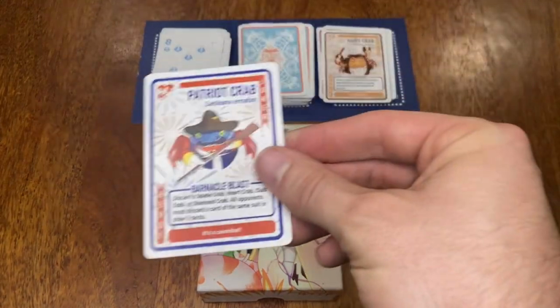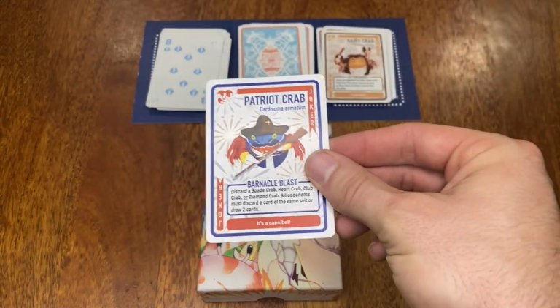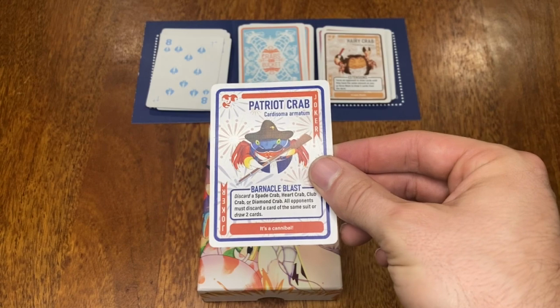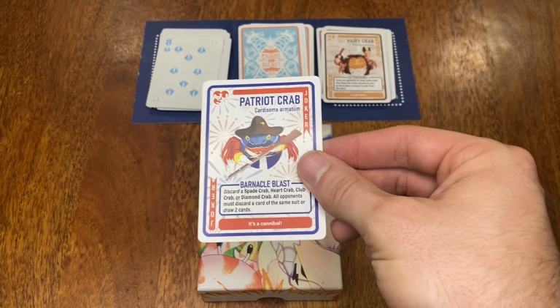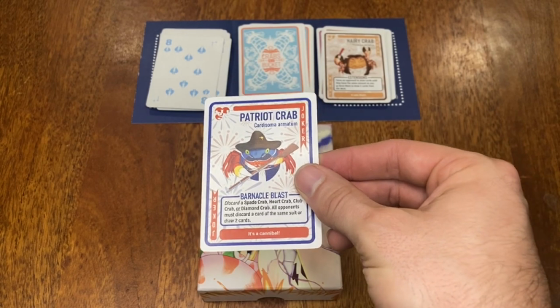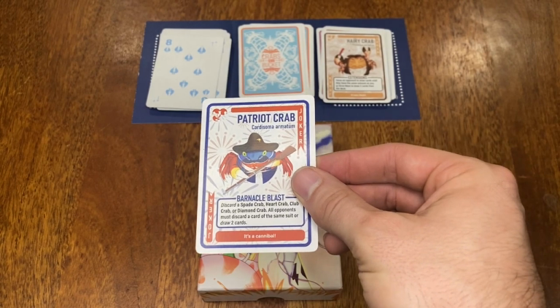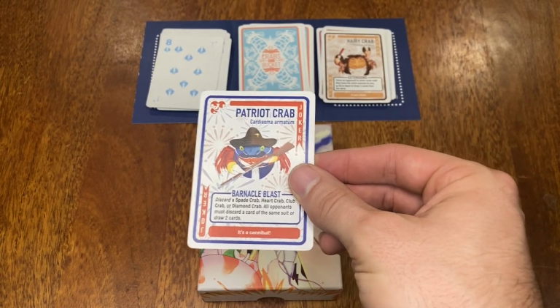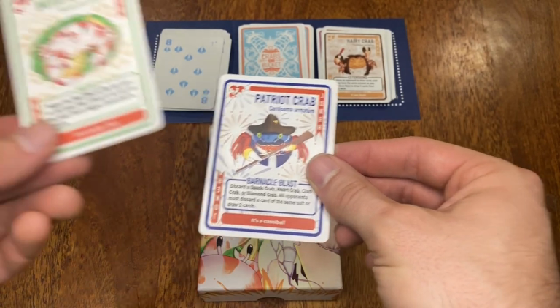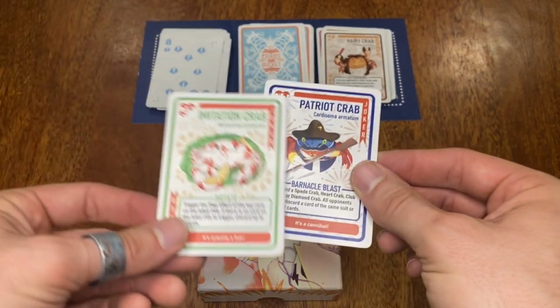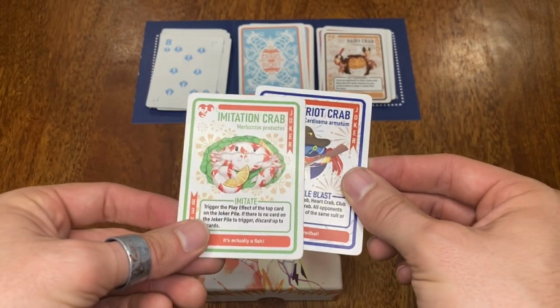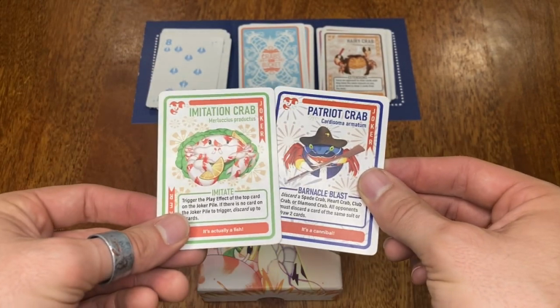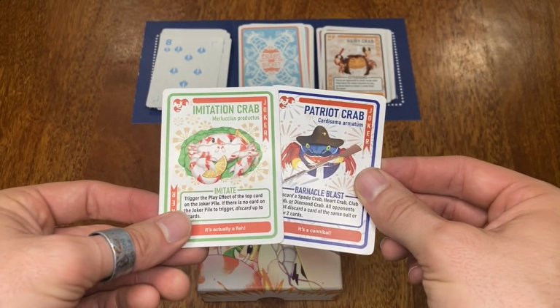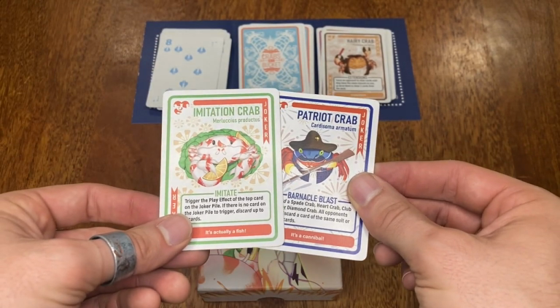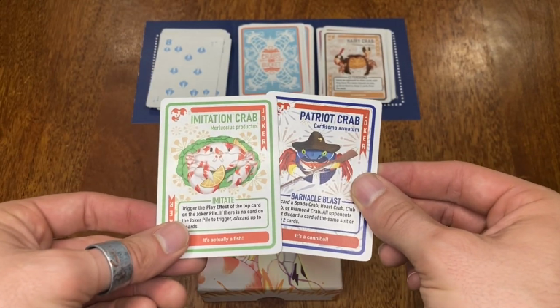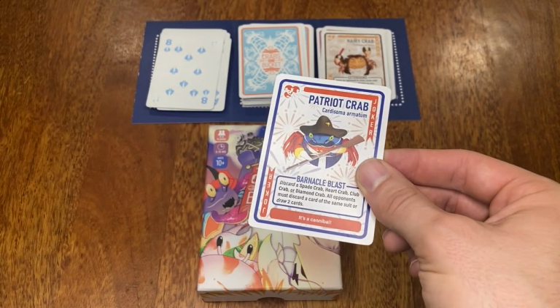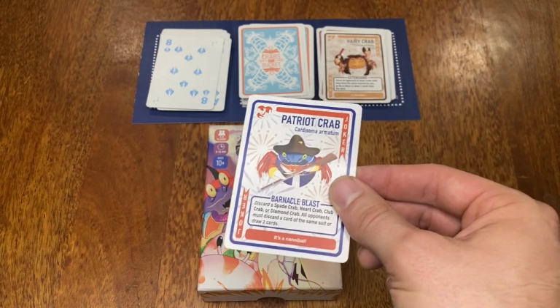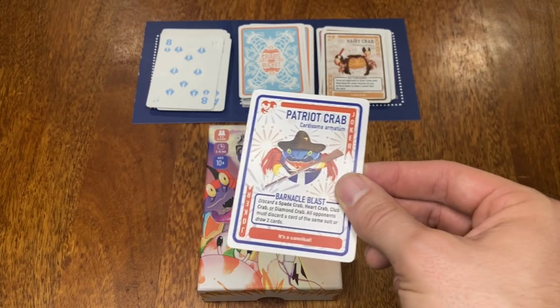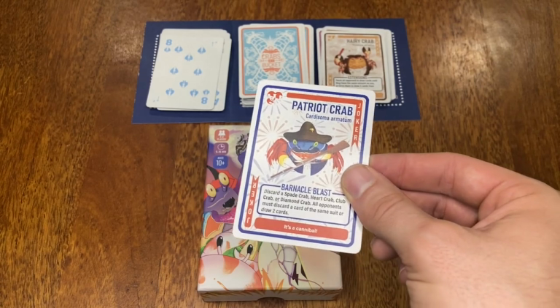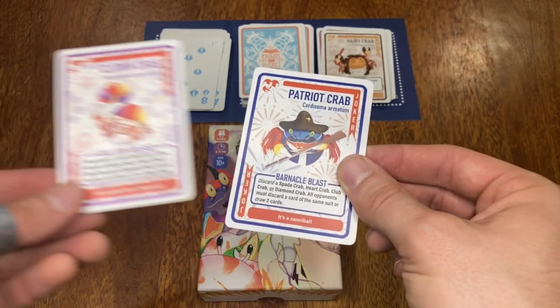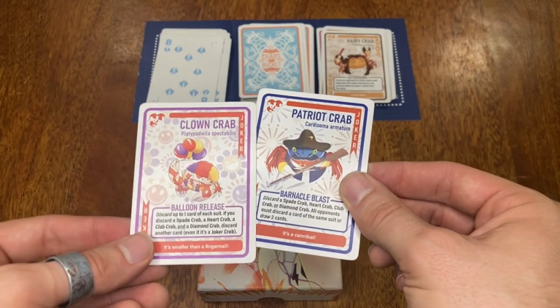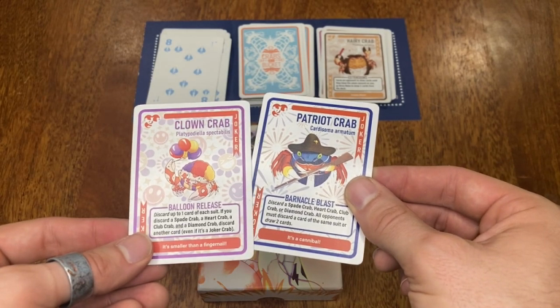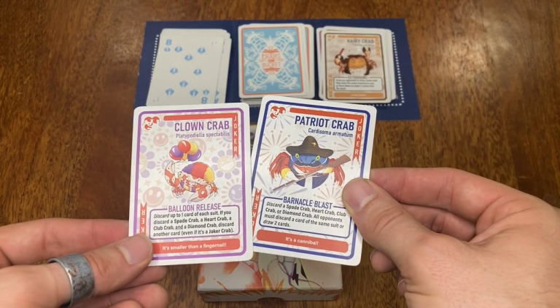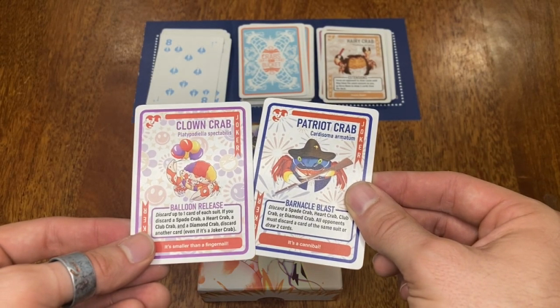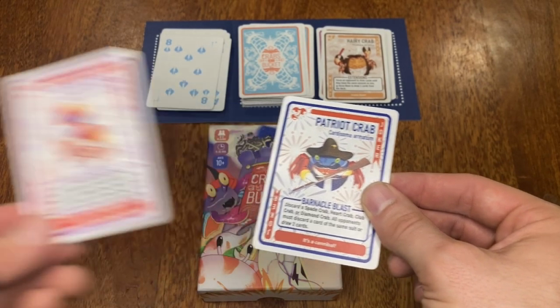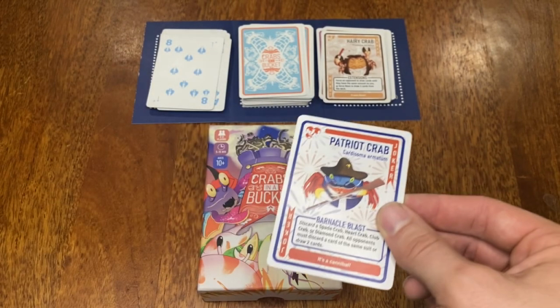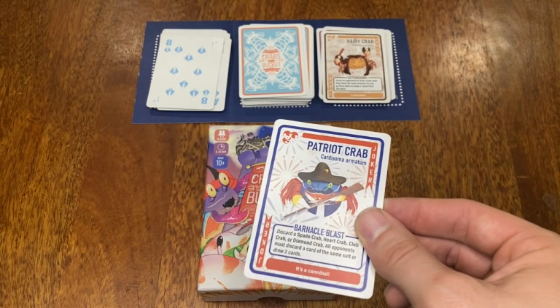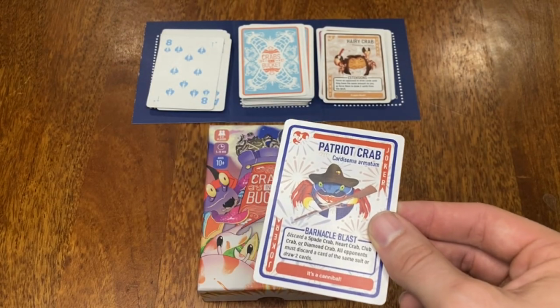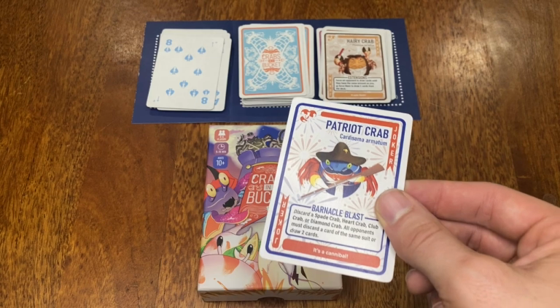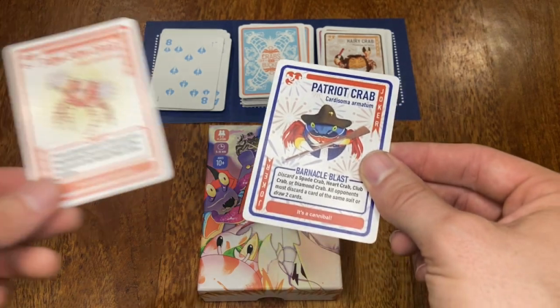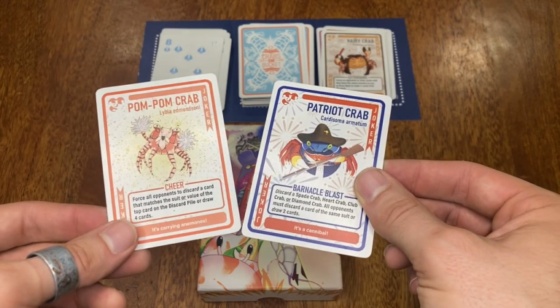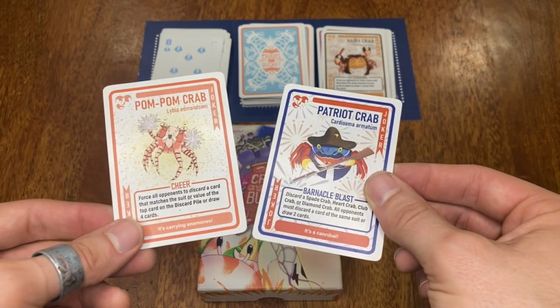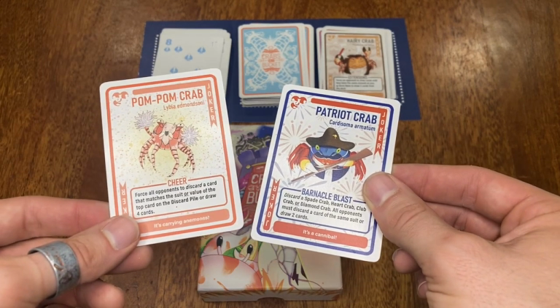The Patriot Crab combos well with the Imitation Crab, the Clown Crab, and finally with the Pom-Pom Crab.